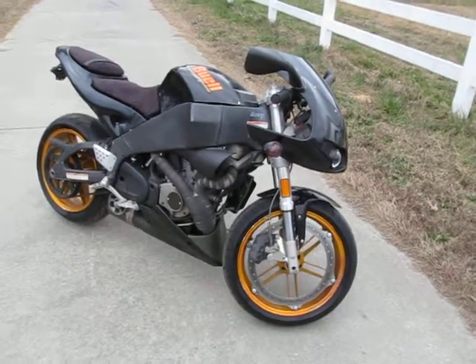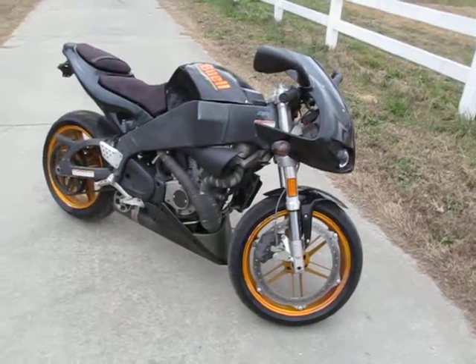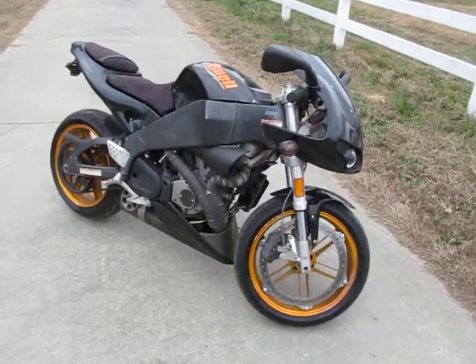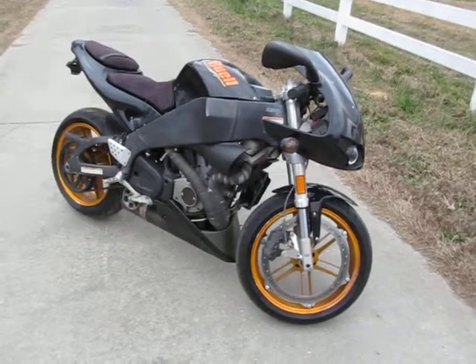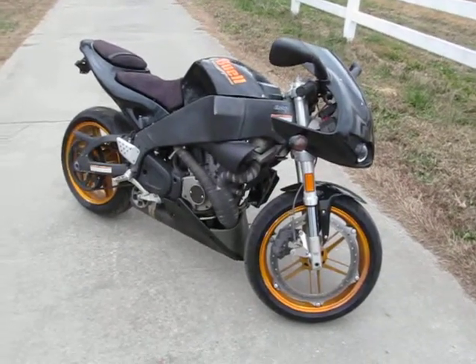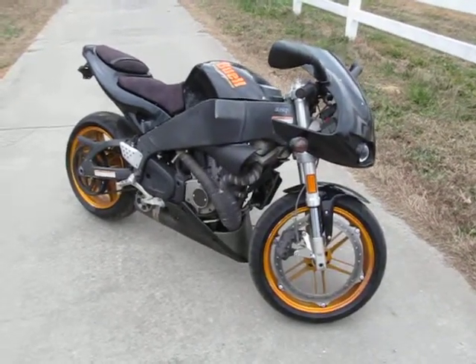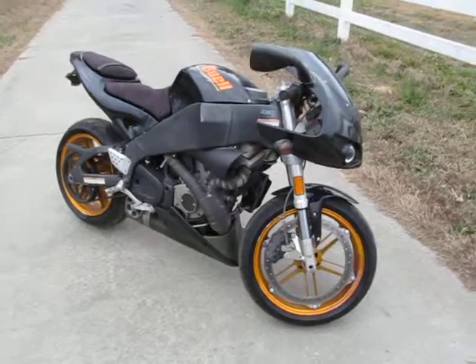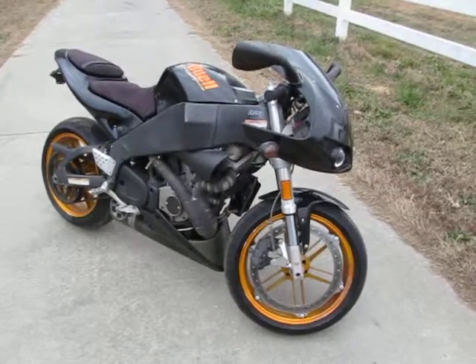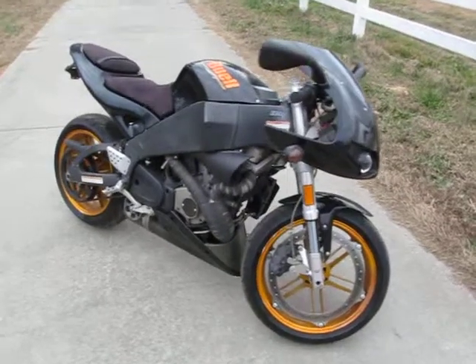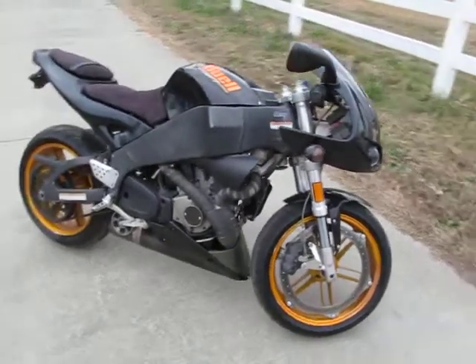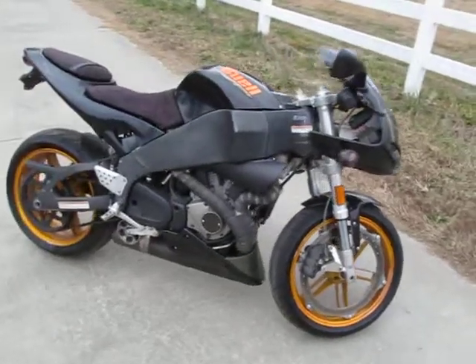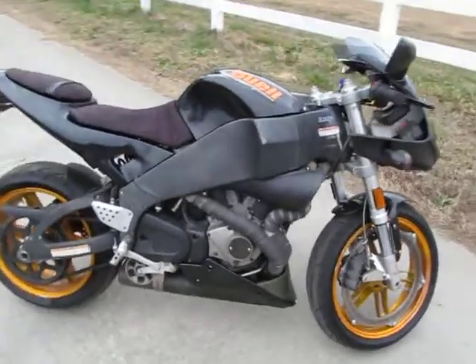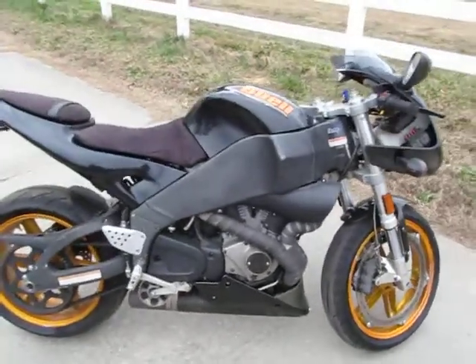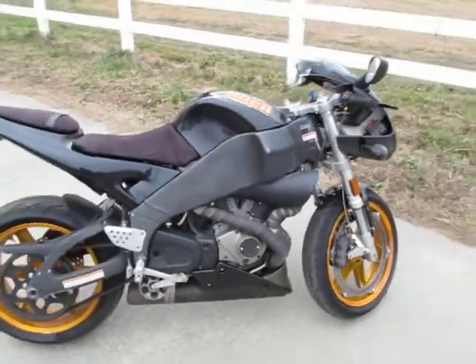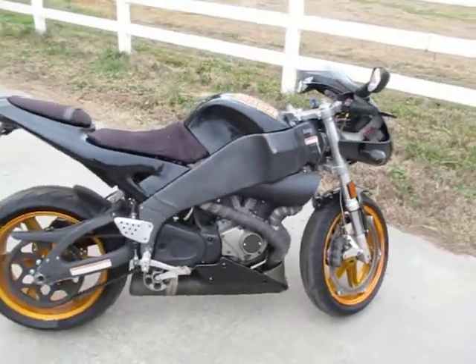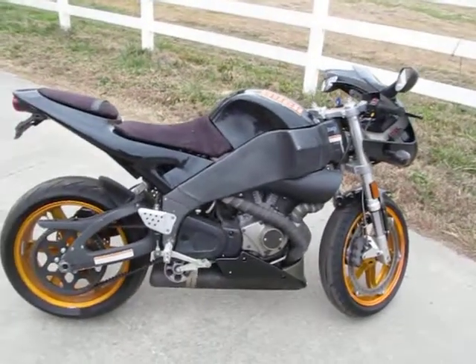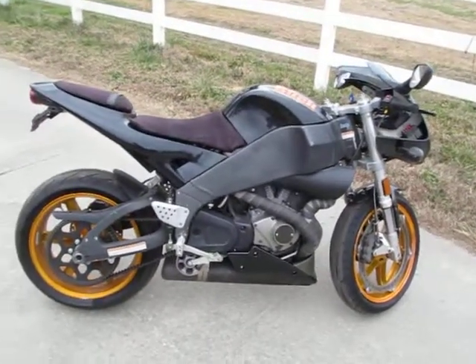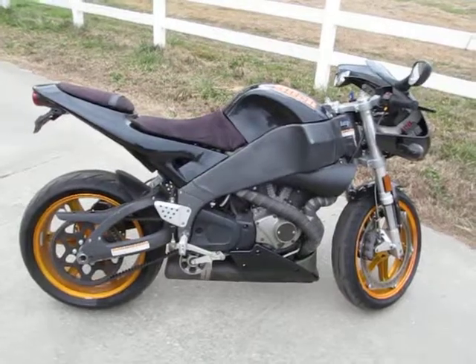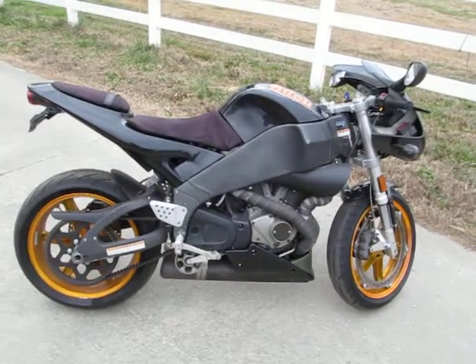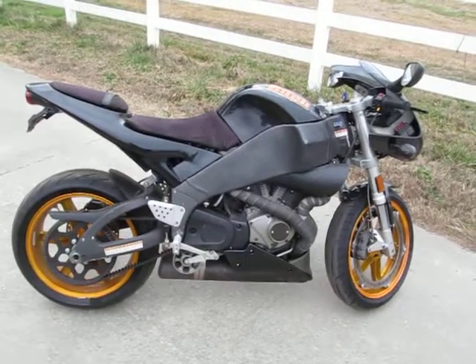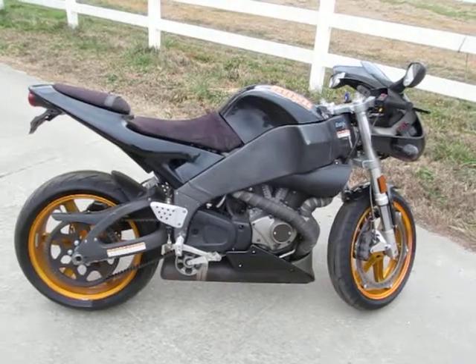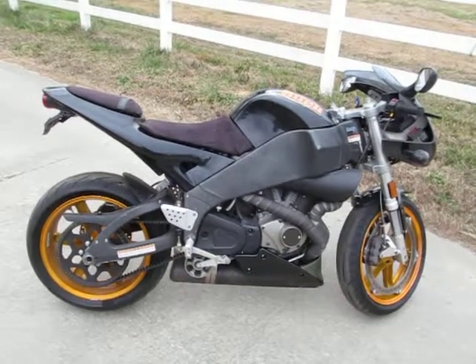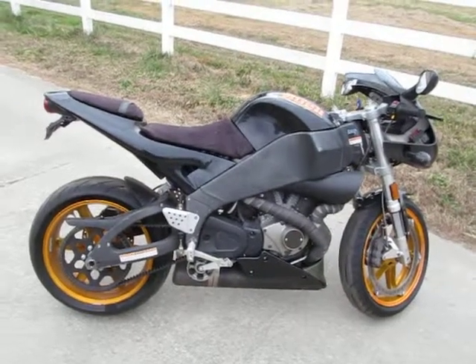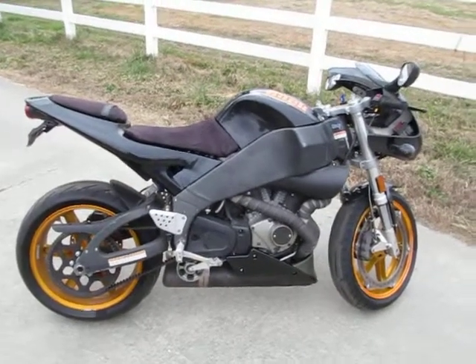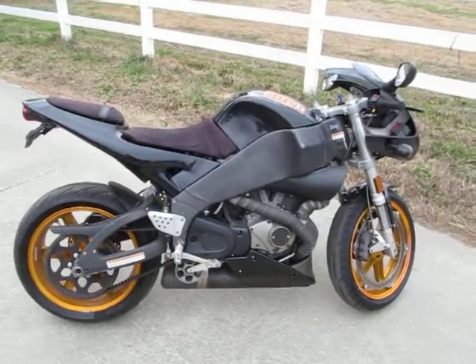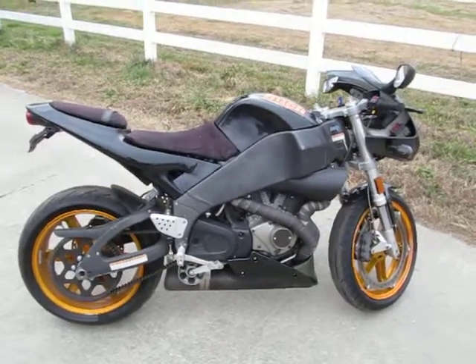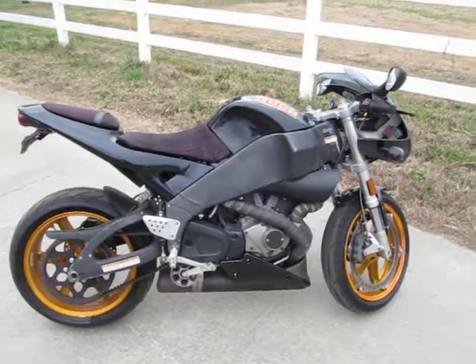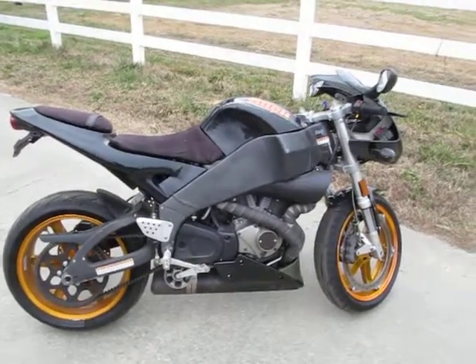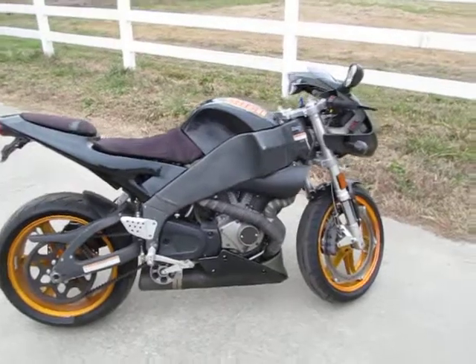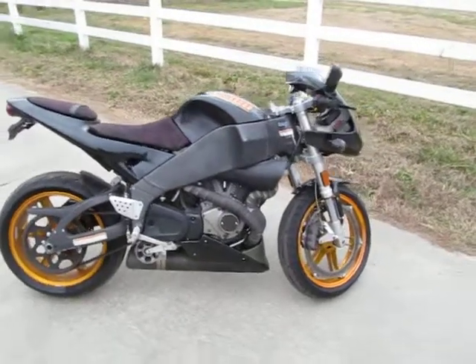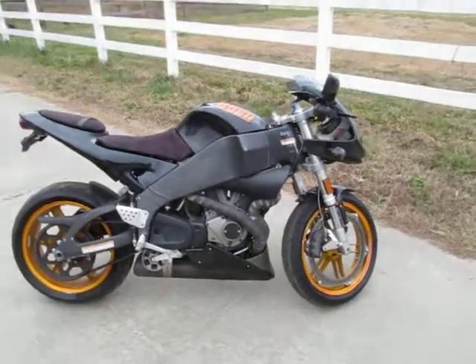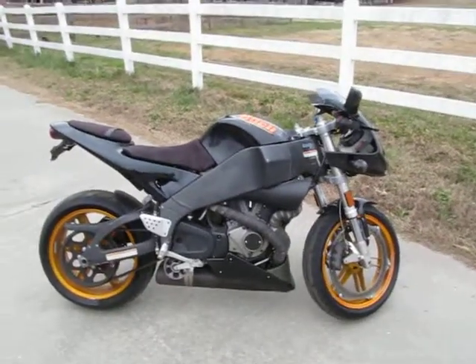Since then I've only had cruisers. I got married, had a family. Anyway, I bought this bike and it is so much fun — it's so torquey, so fast. But the riding position is just not for me. I'm not a sport bike guy and I'm going to get a cruiser.